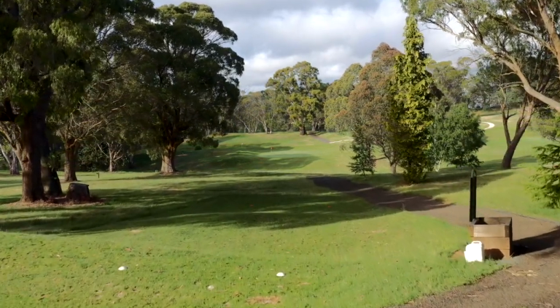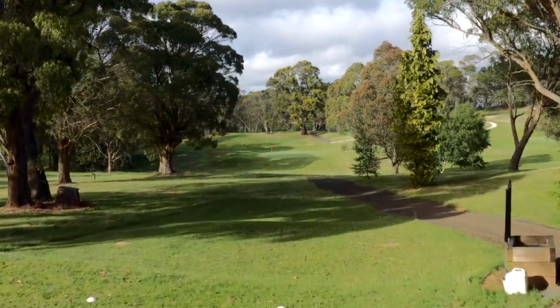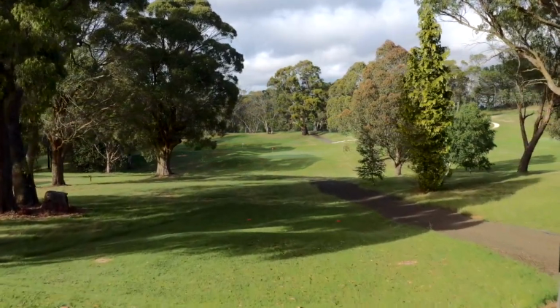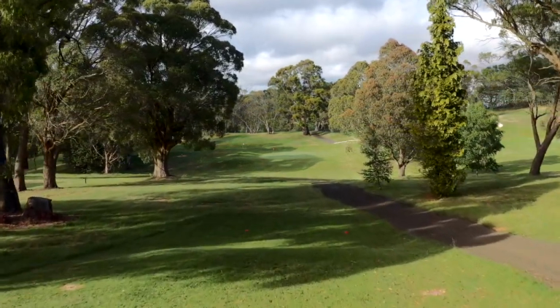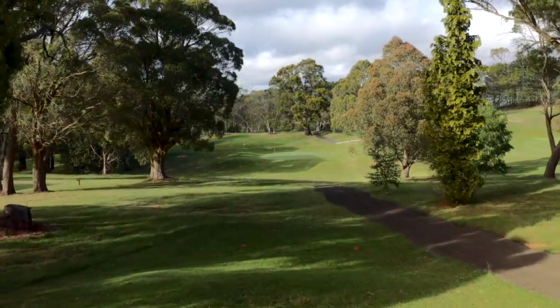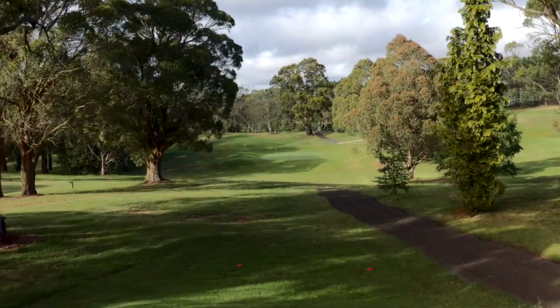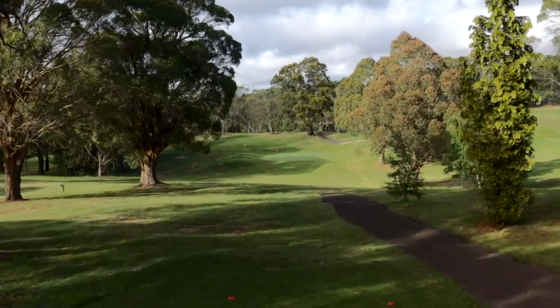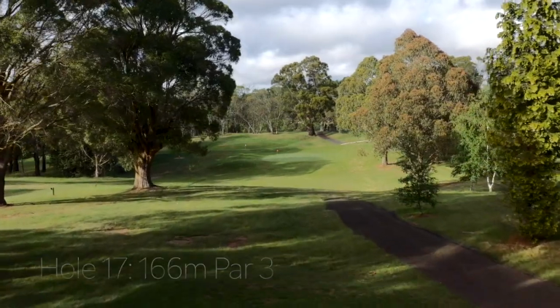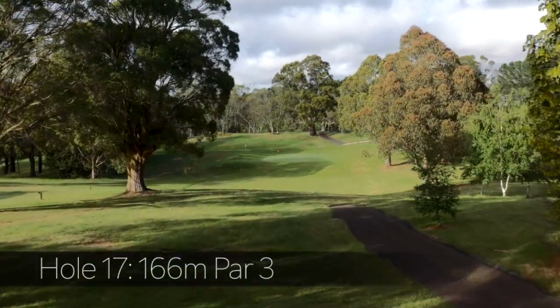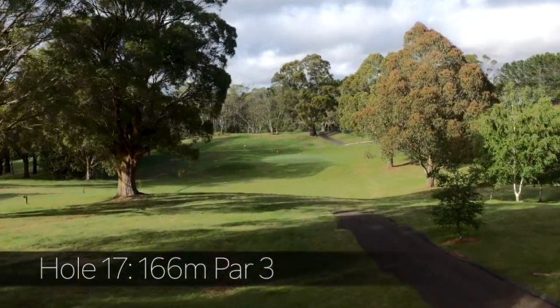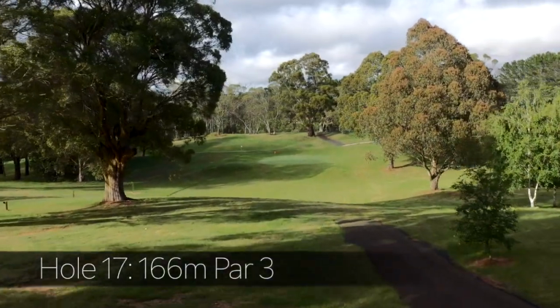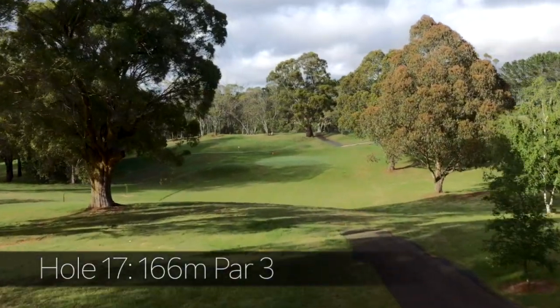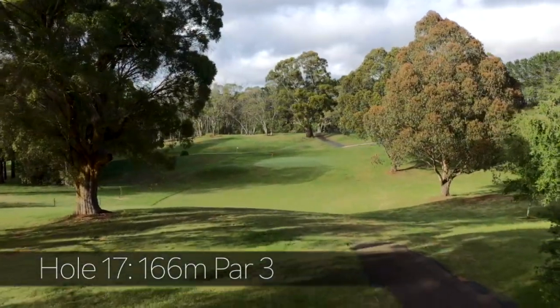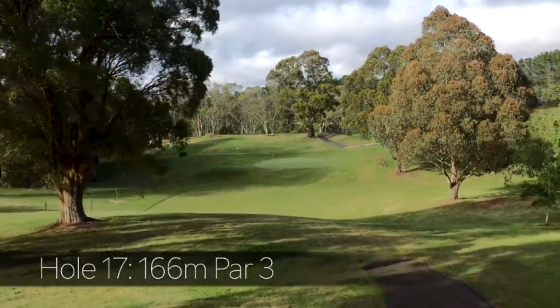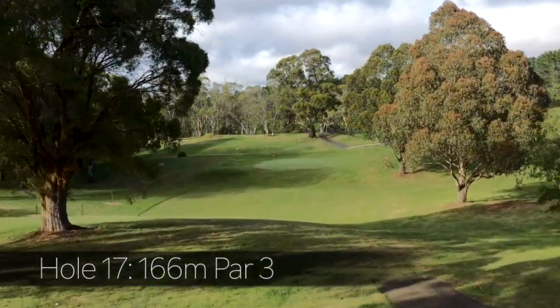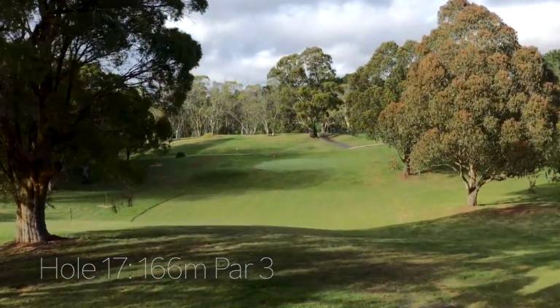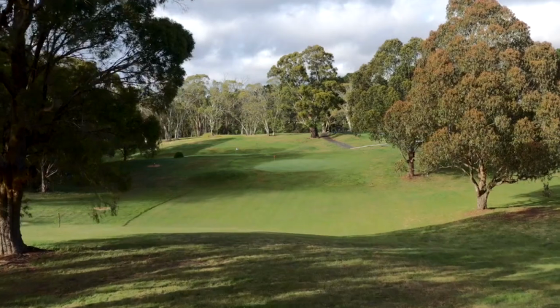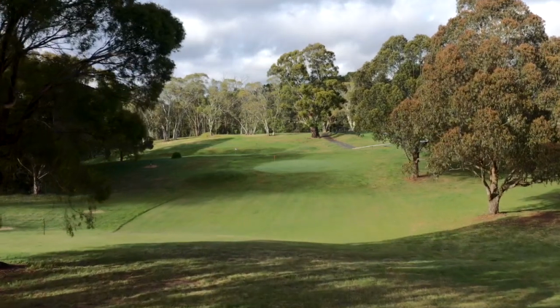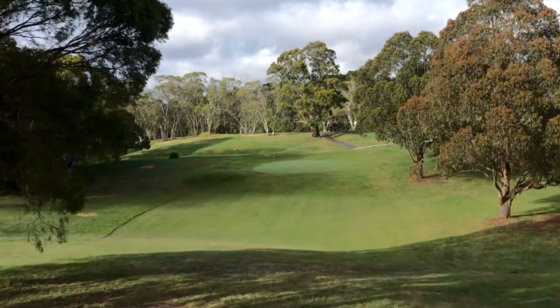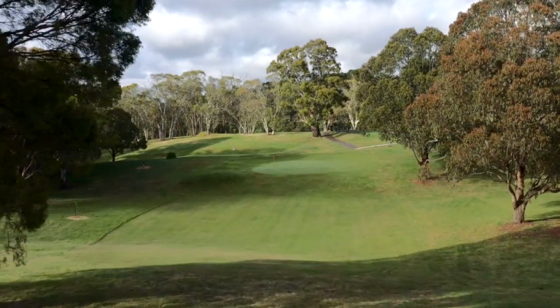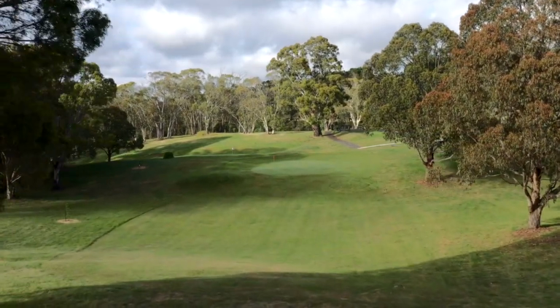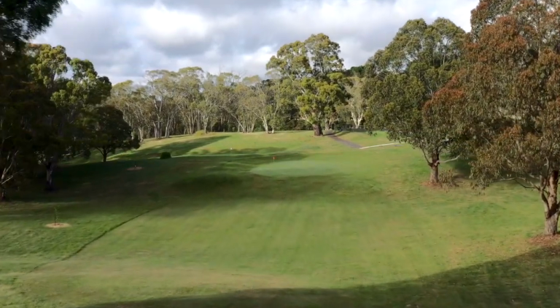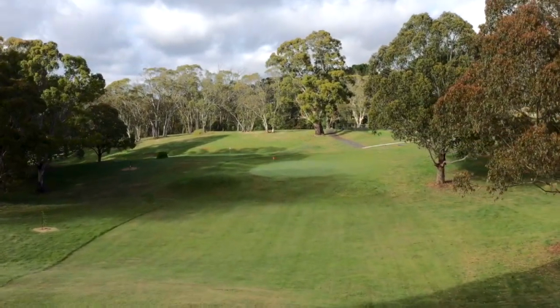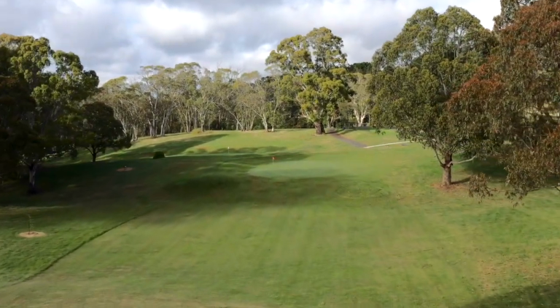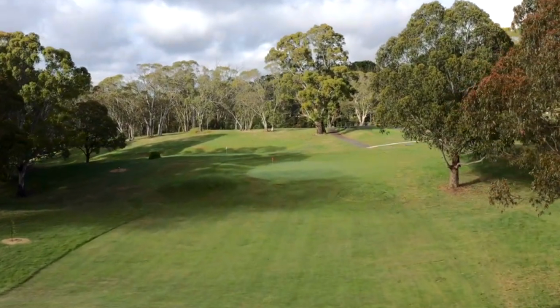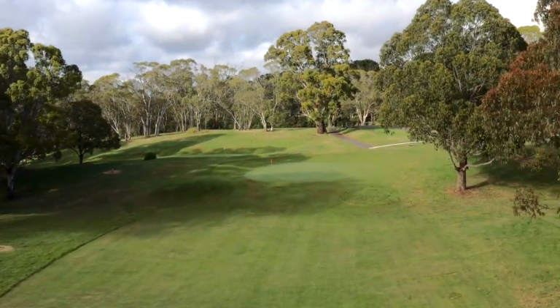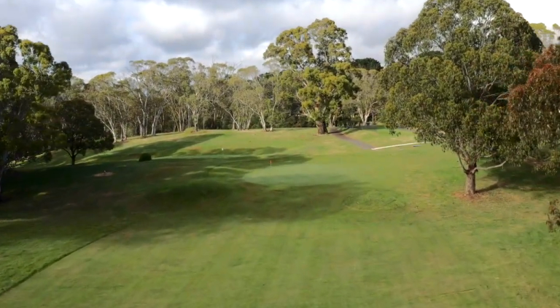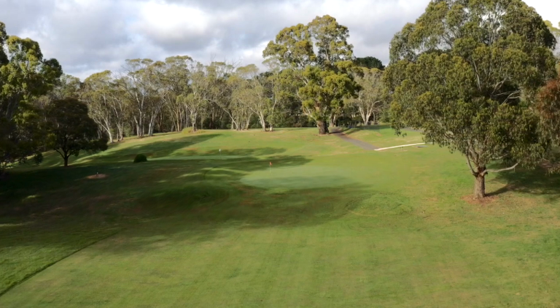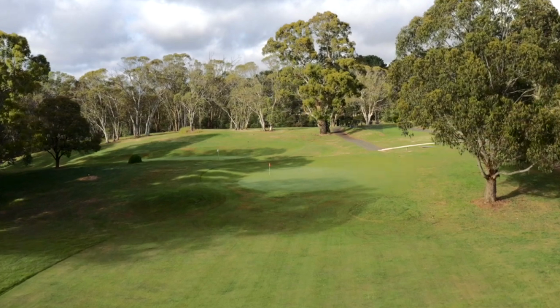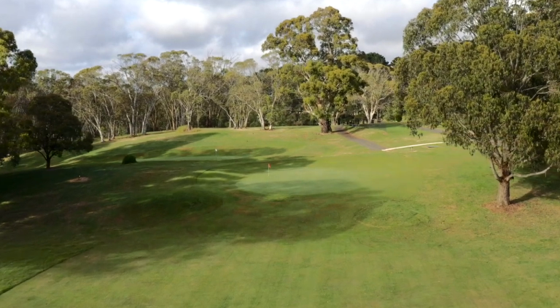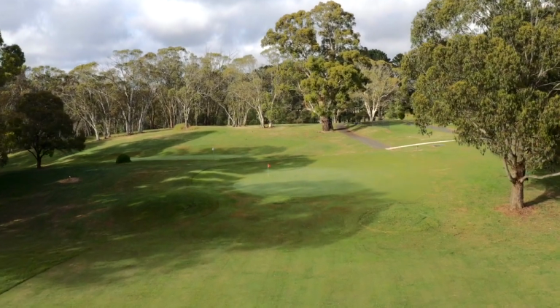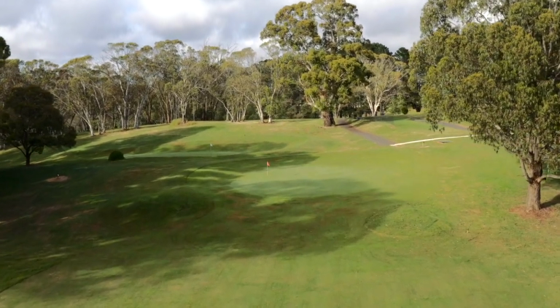The final par three and the only one on the second nine, the 17th plays downhill and is framed by large trees left and right, making a very straight hit the only shot that will find the putting surface.